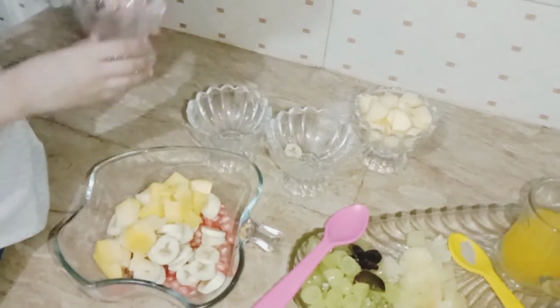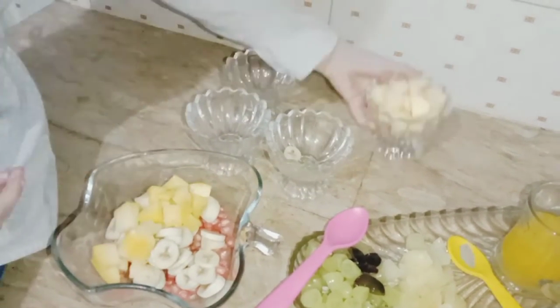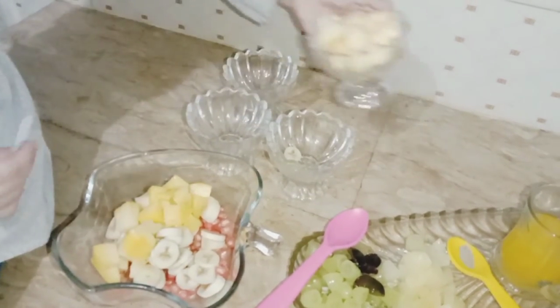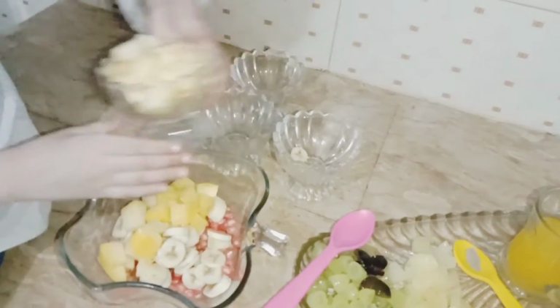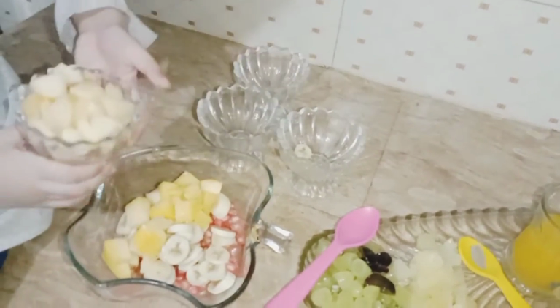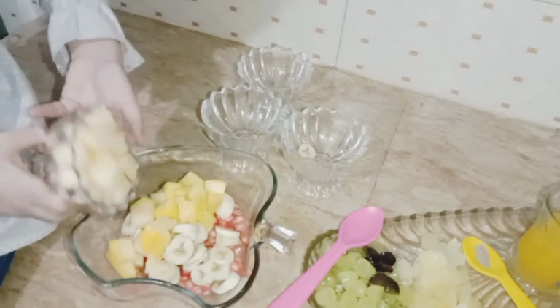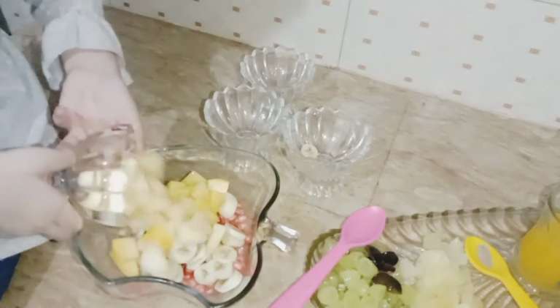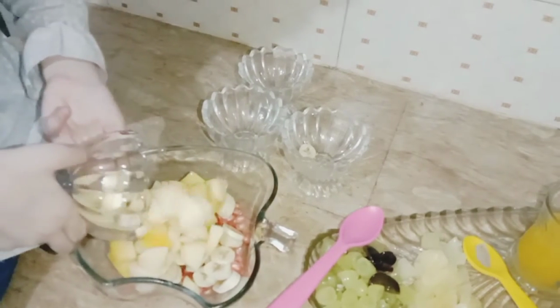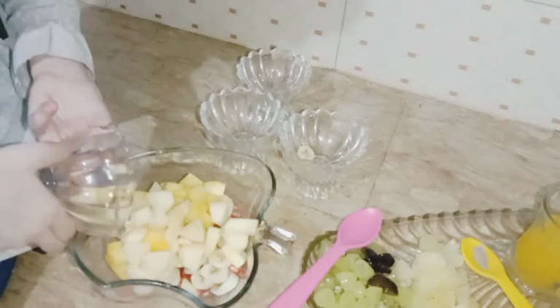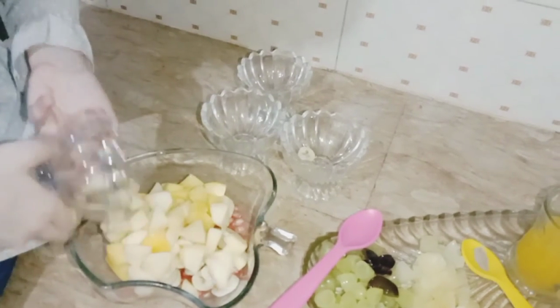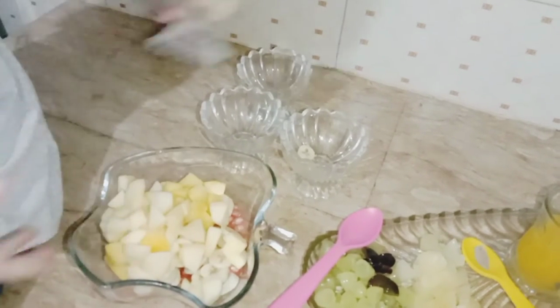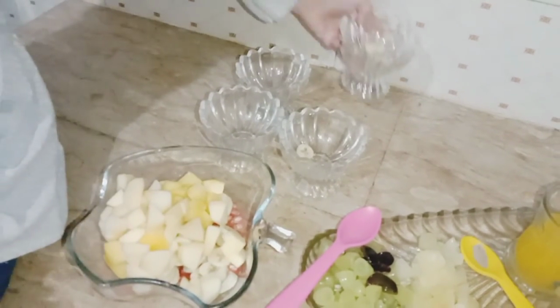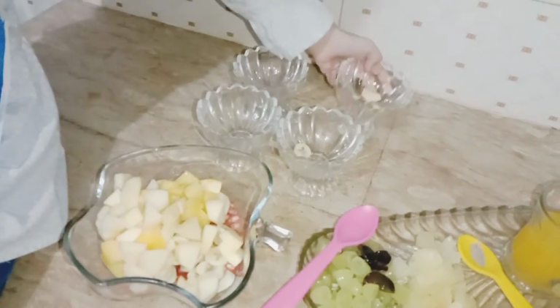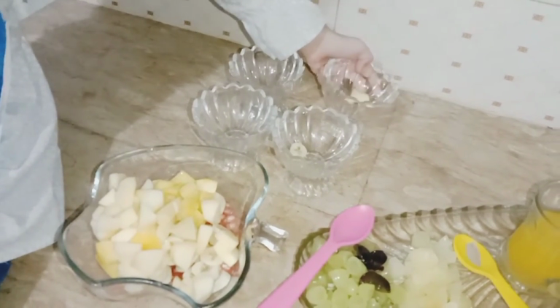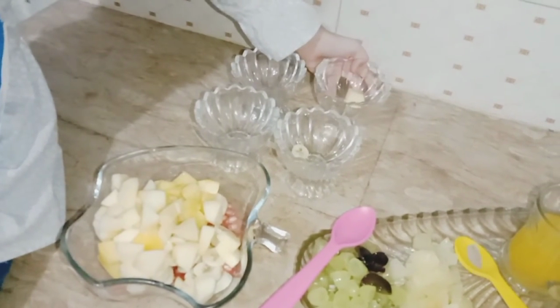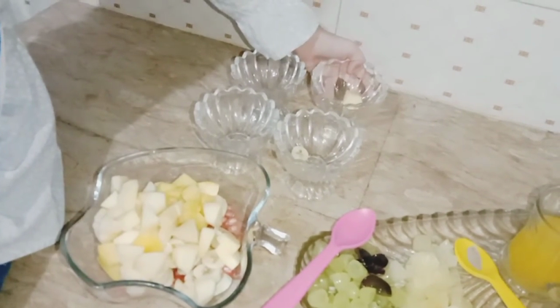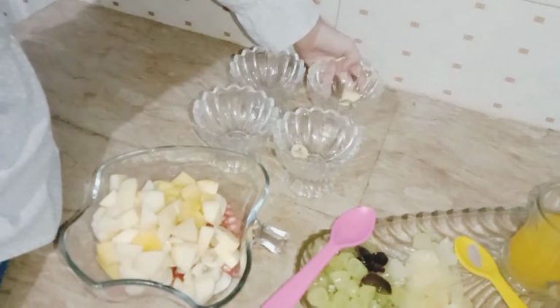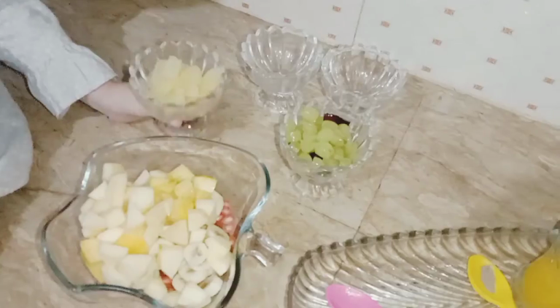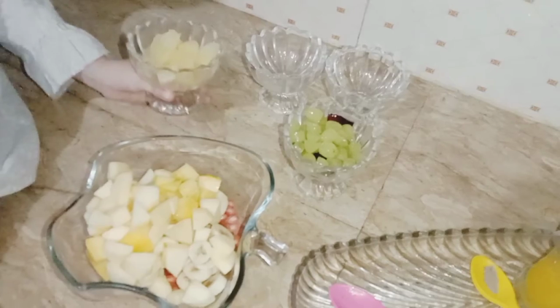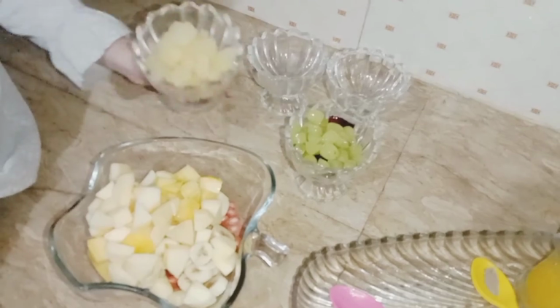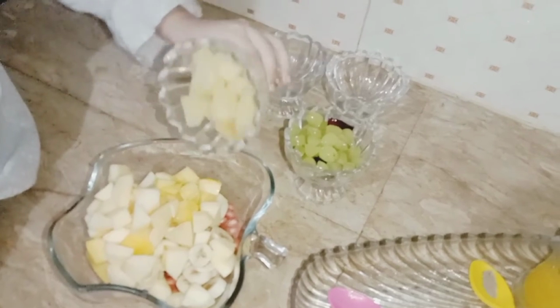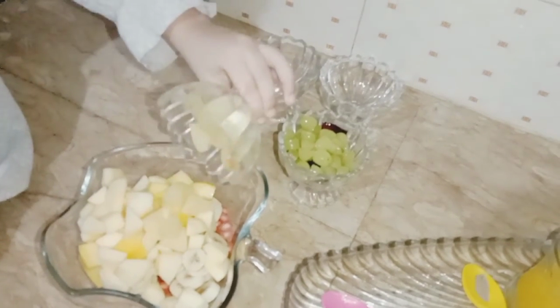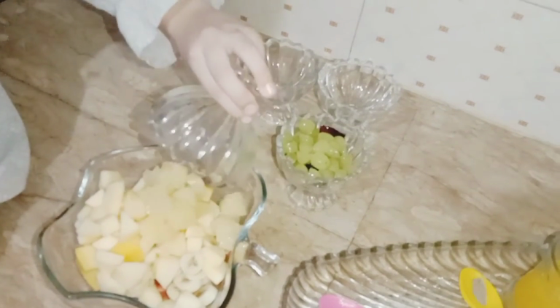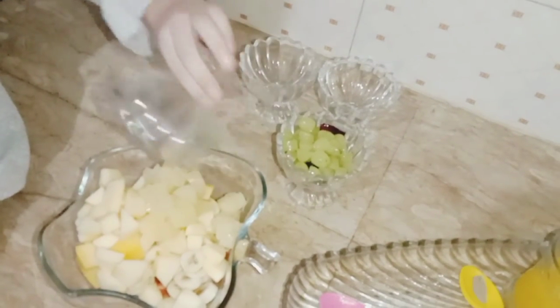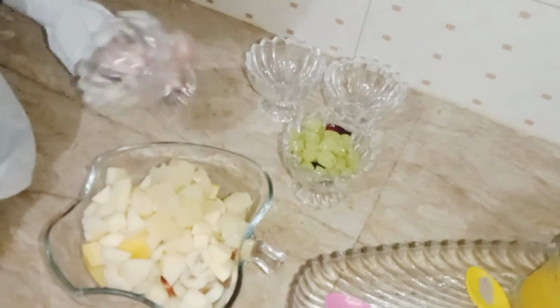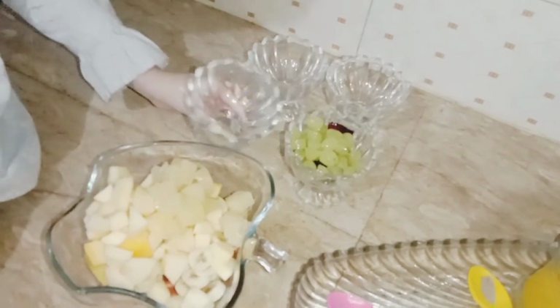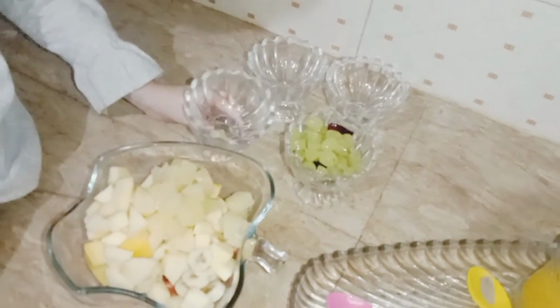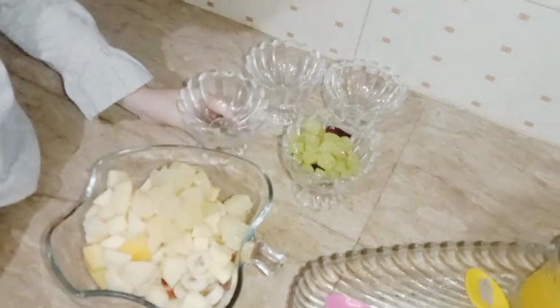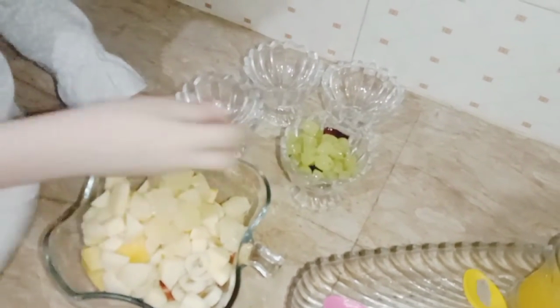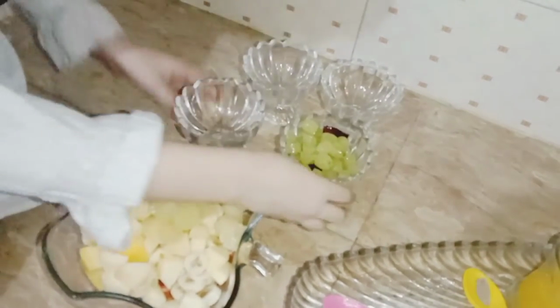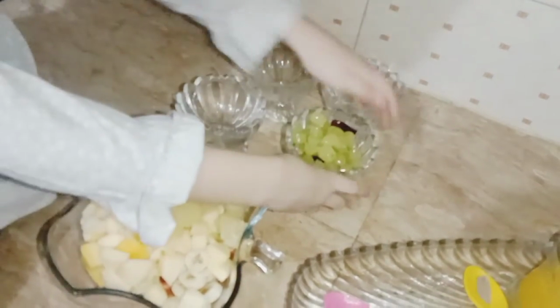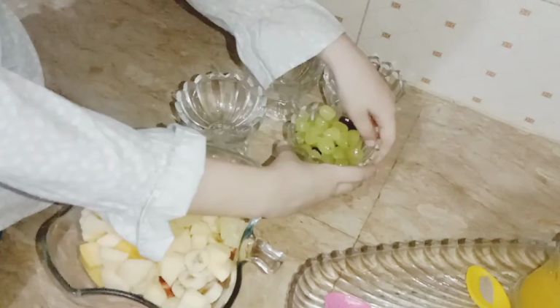Apple. Now I am putting pineapple. Now, grapes.